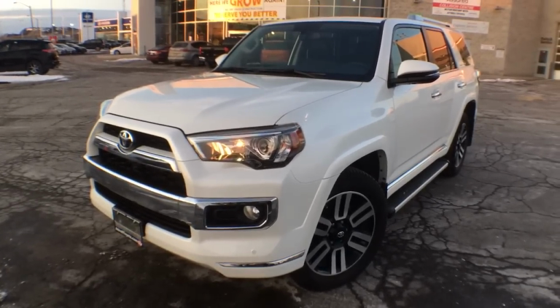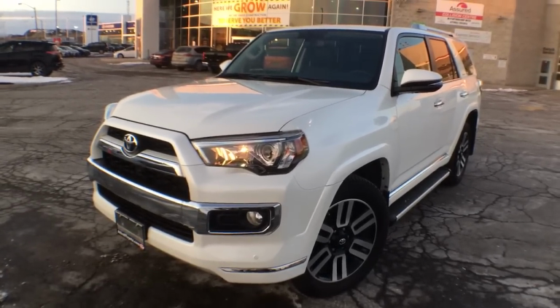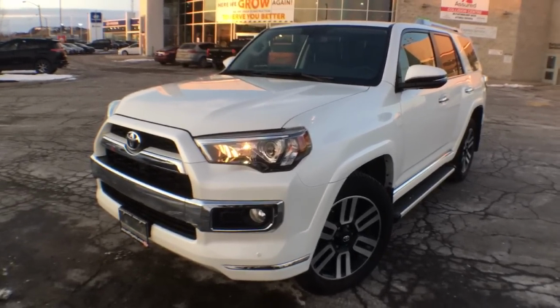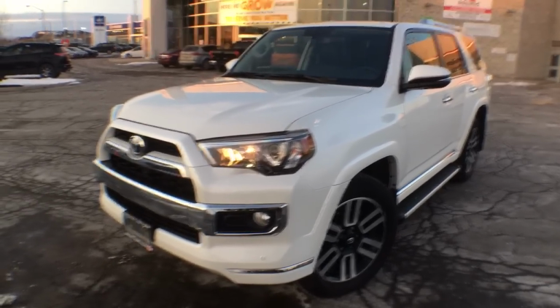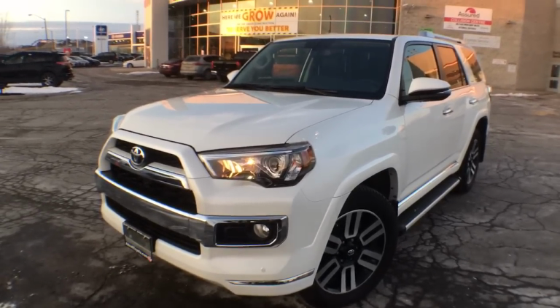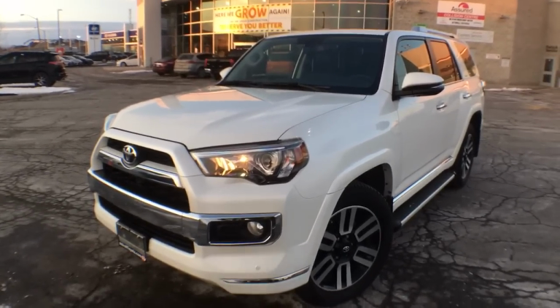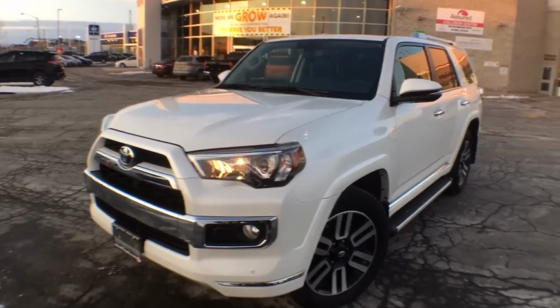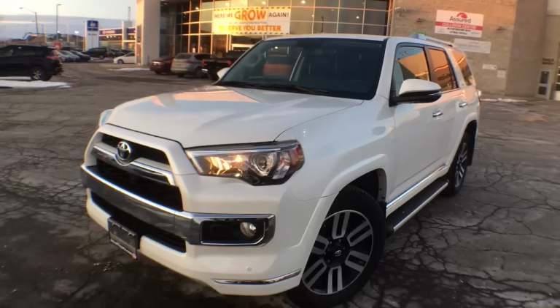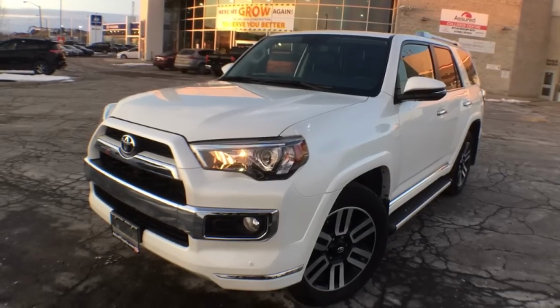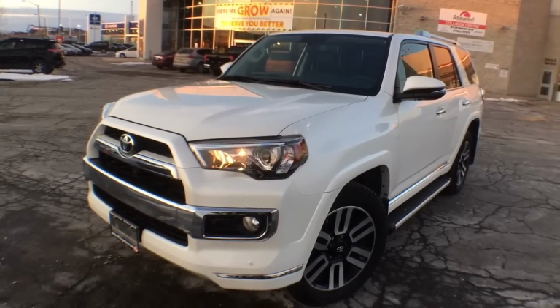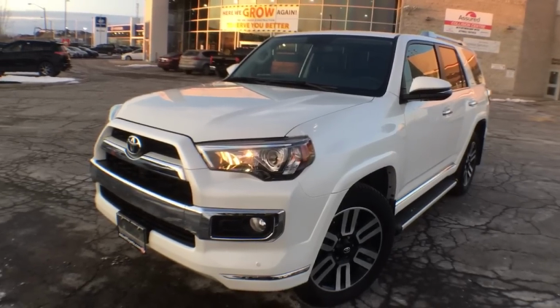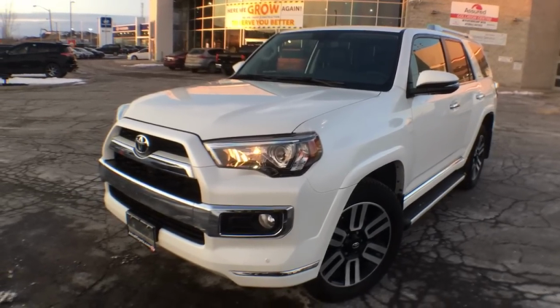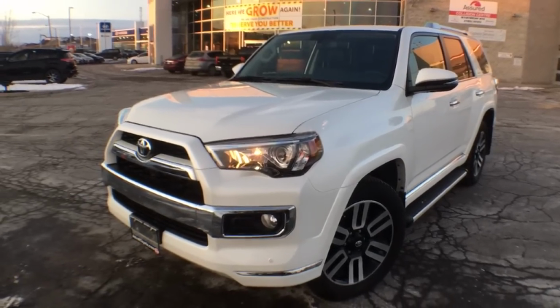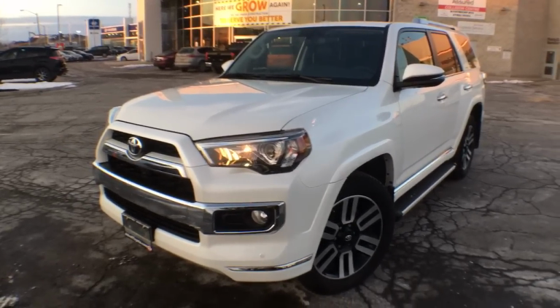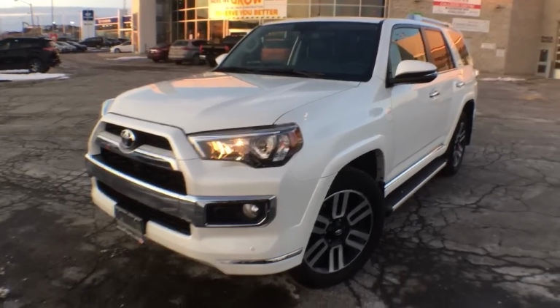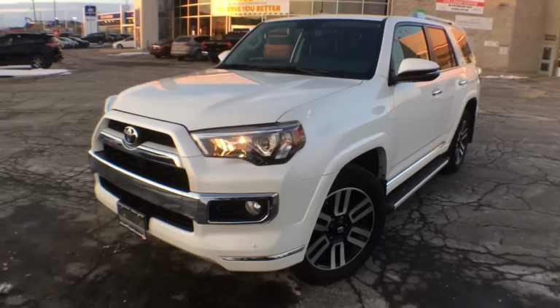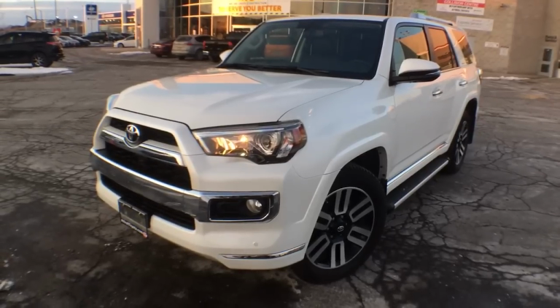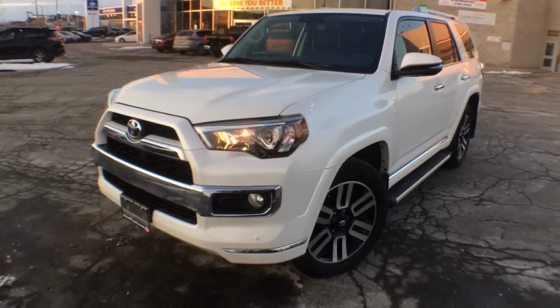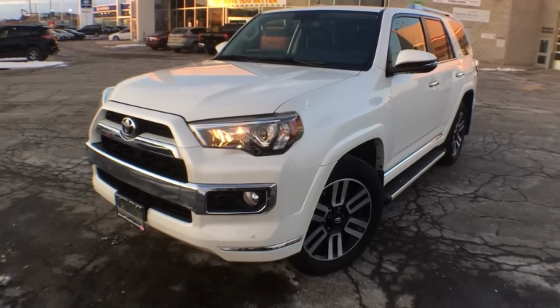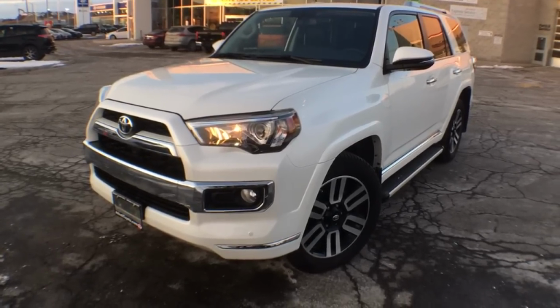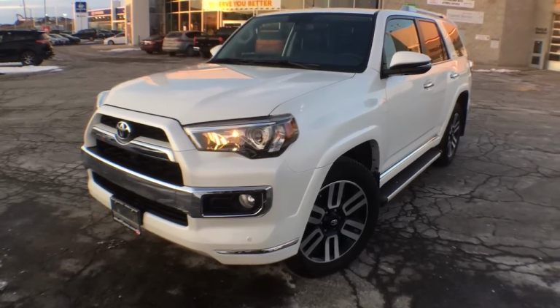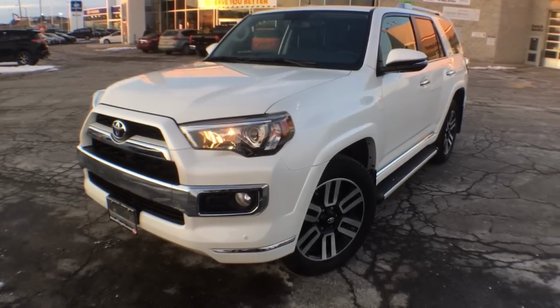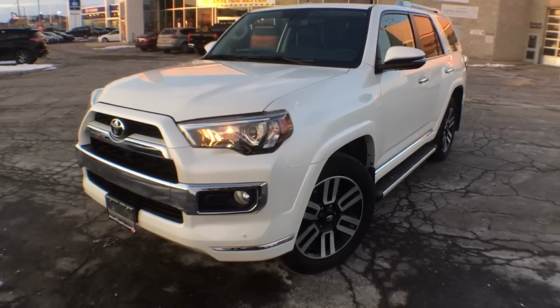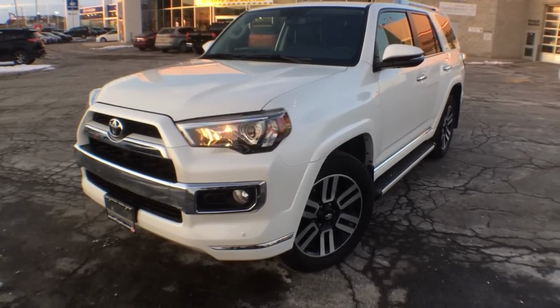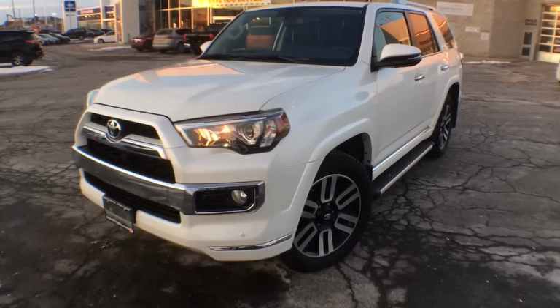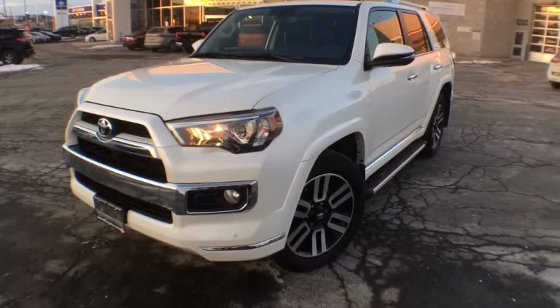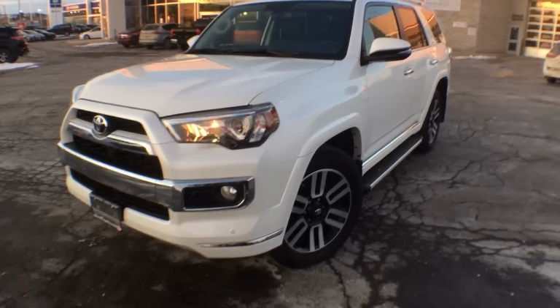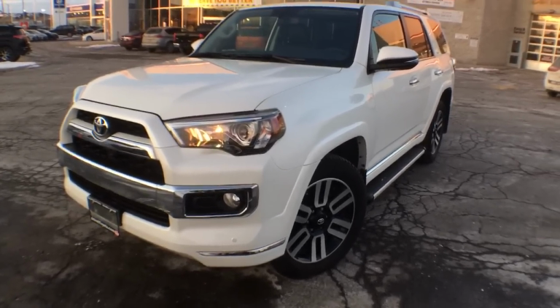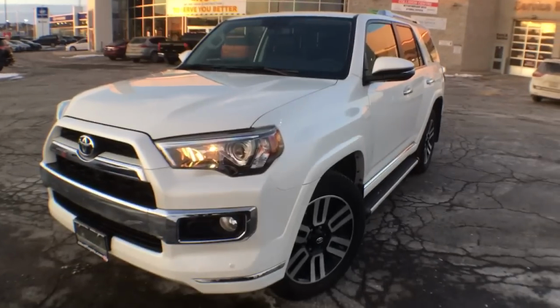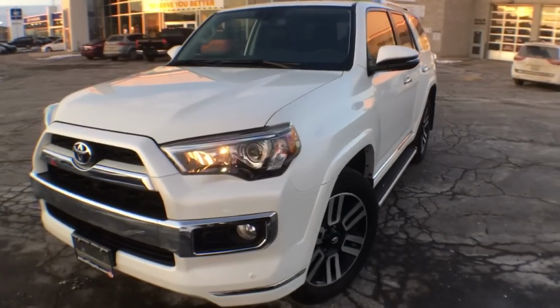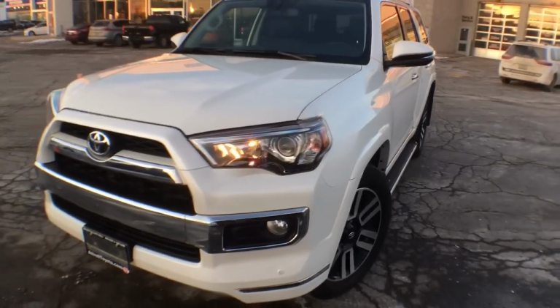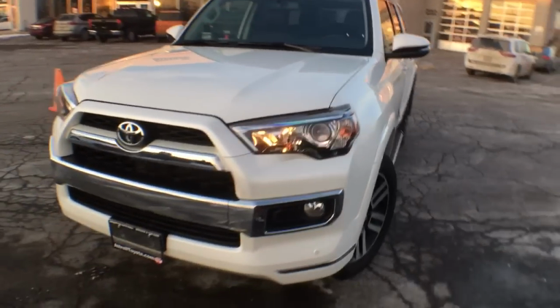It is in our beautiful white, however it does come available in a variety of colors and I will list those in the description below. What I'm going to do right now is give you a quick walk around the exterior, show you as many features as I possibly can, and then bring you inside.